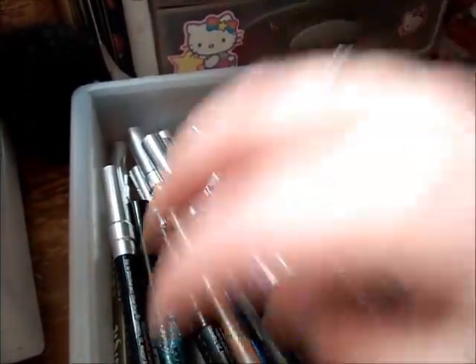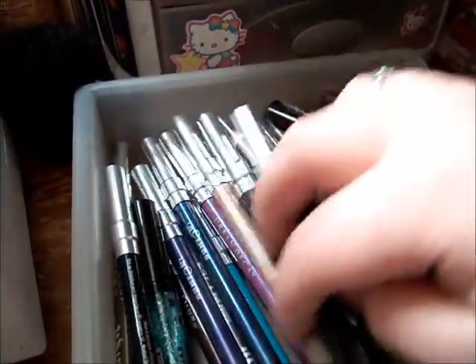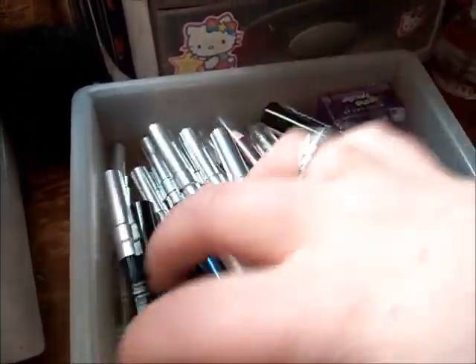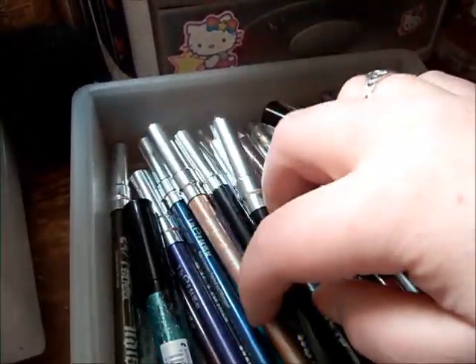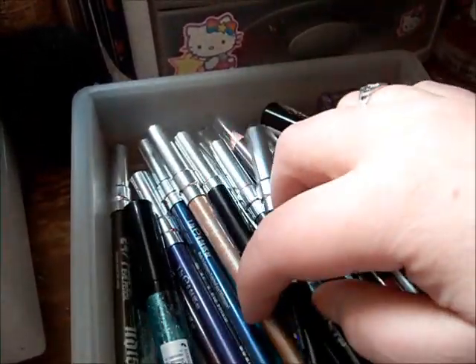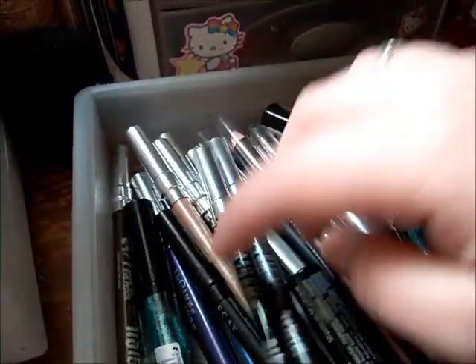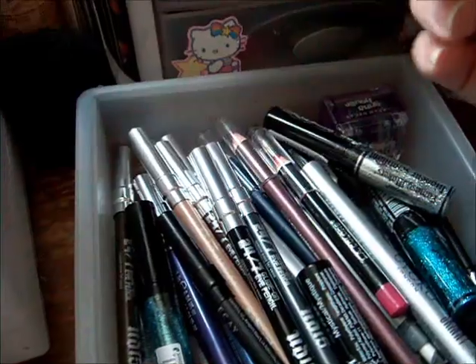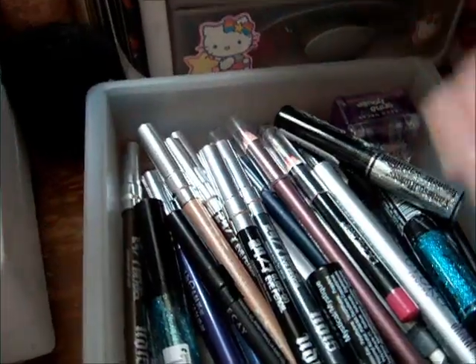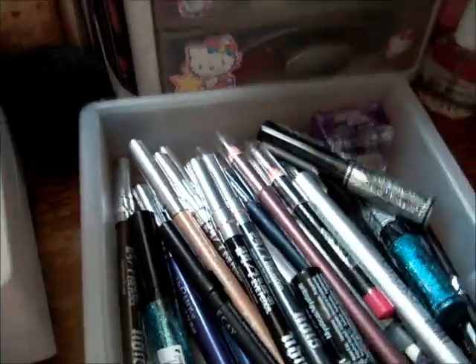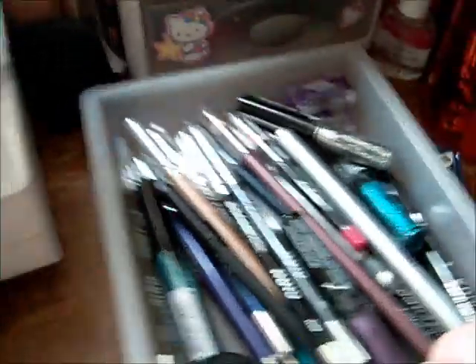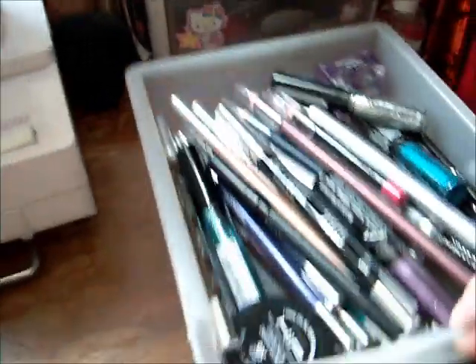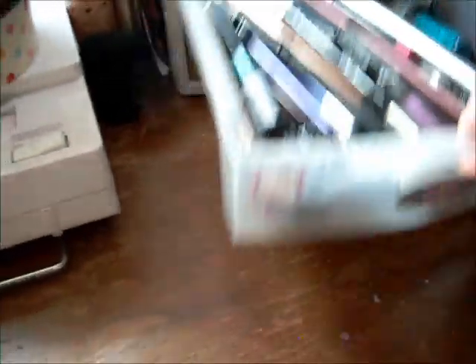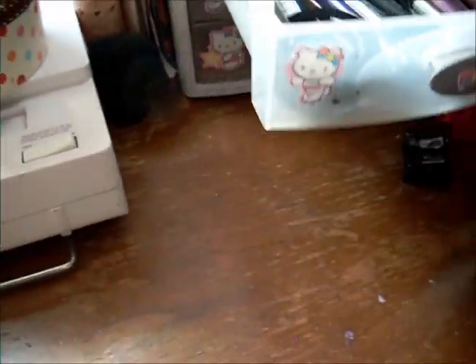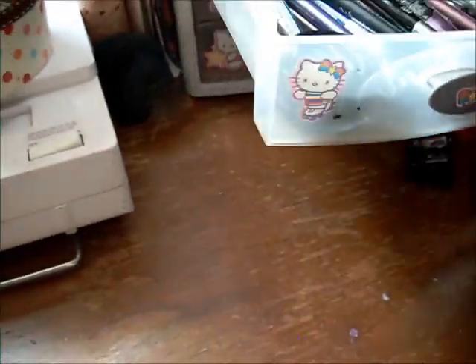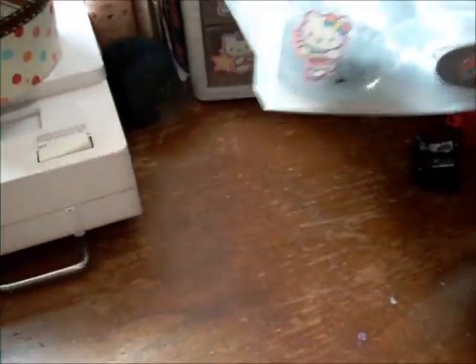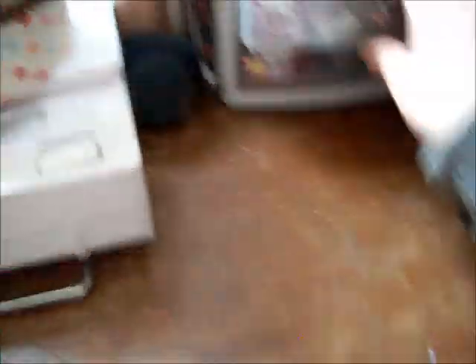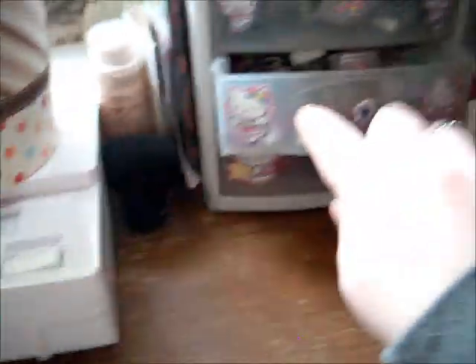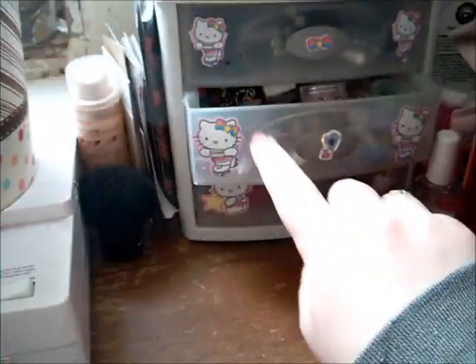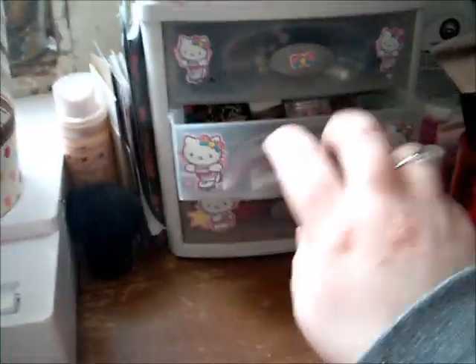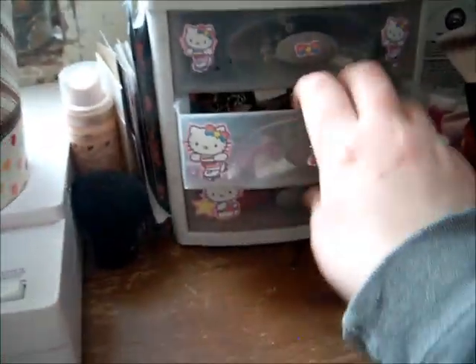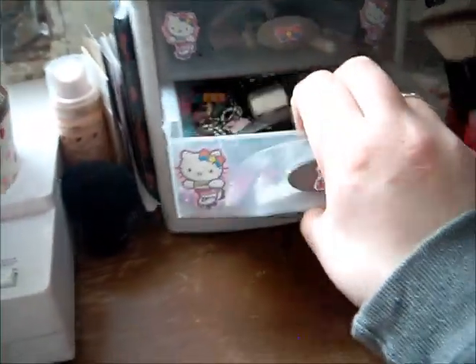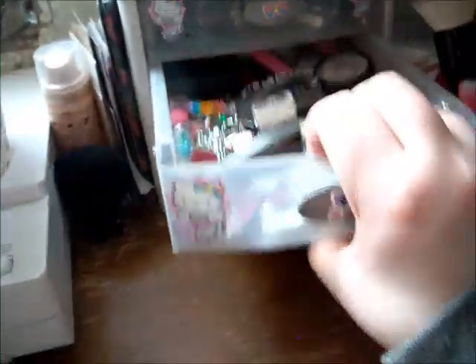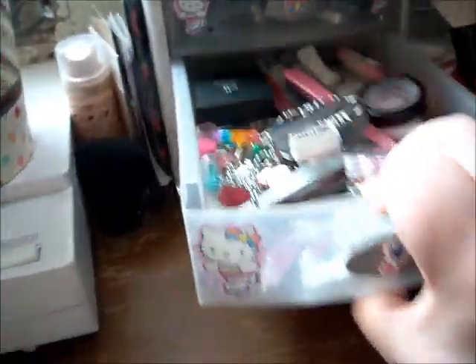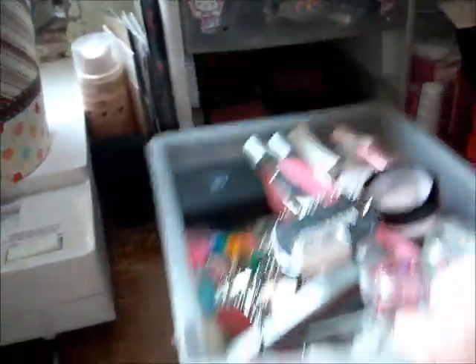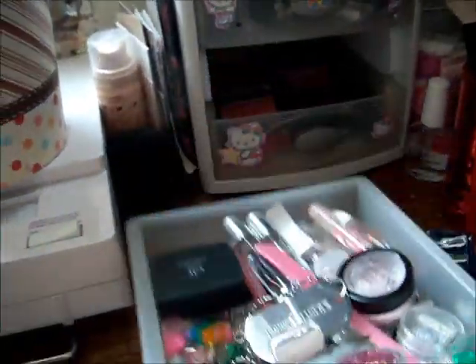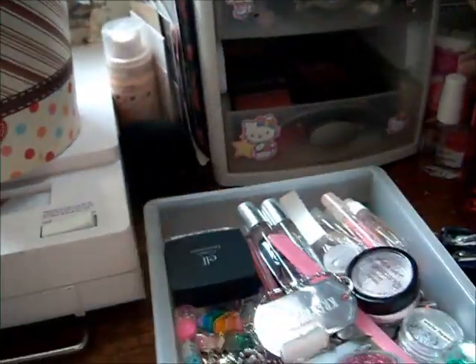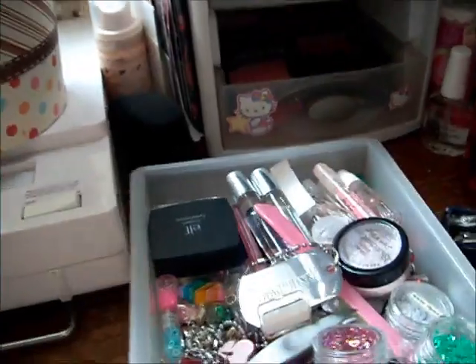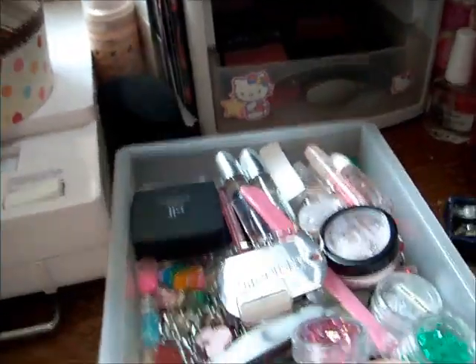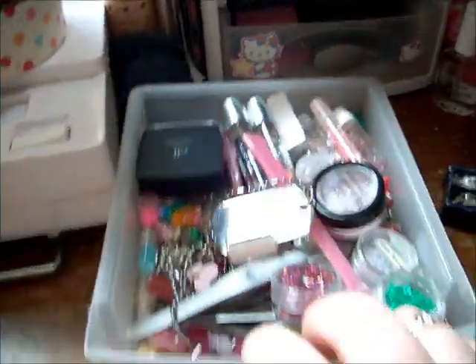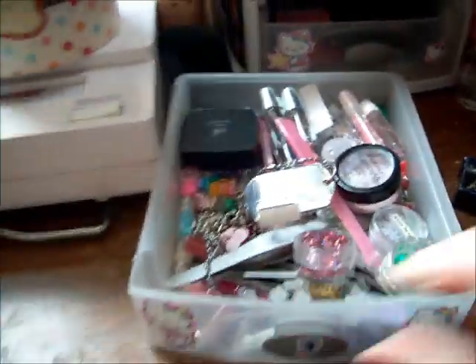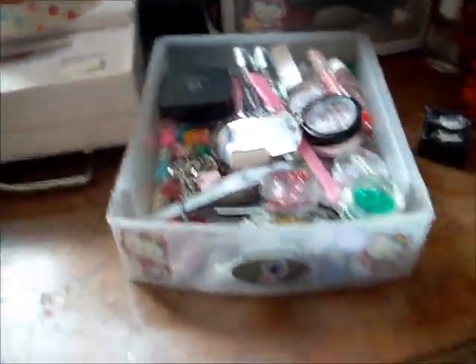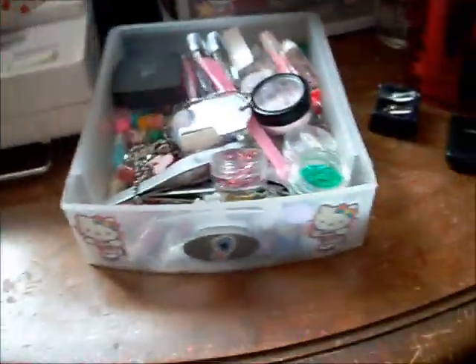So these are just eyeliners — basic stuff. This middle drawer is not really makeup per se, it's more like a junk drawer.